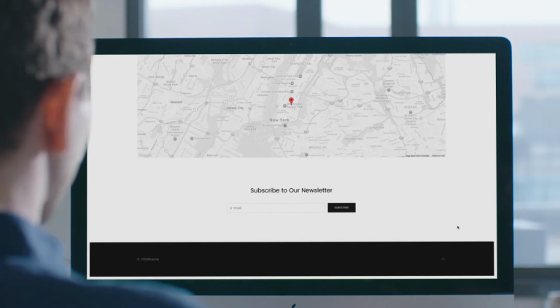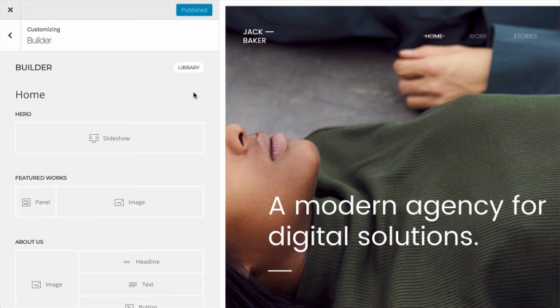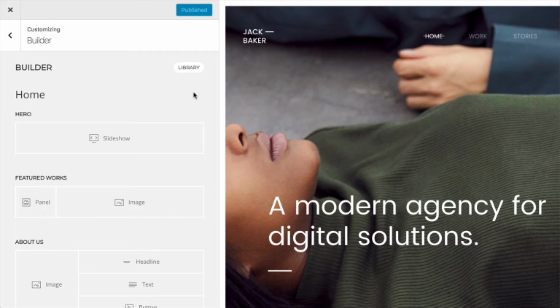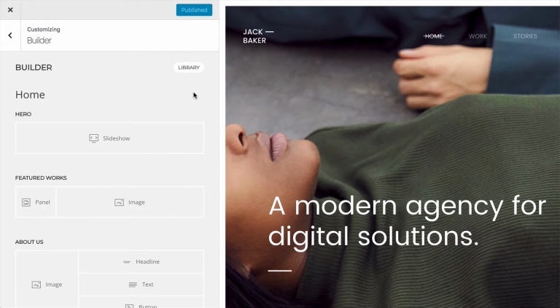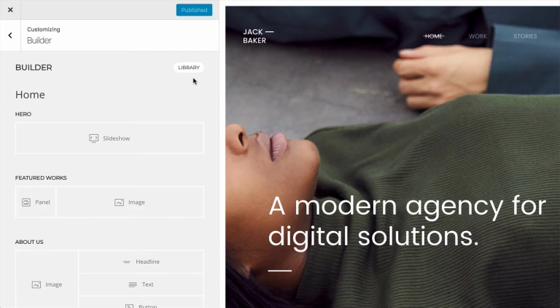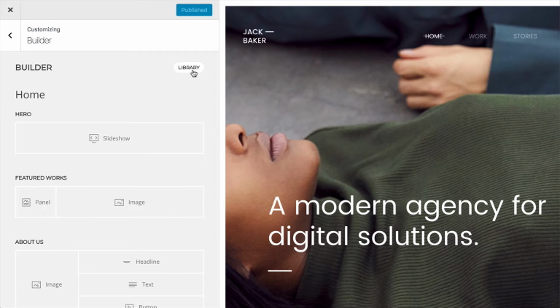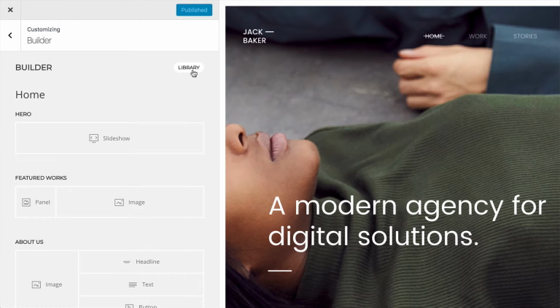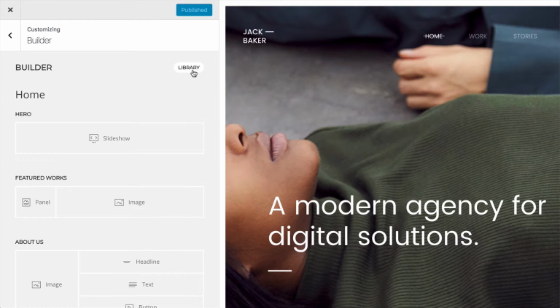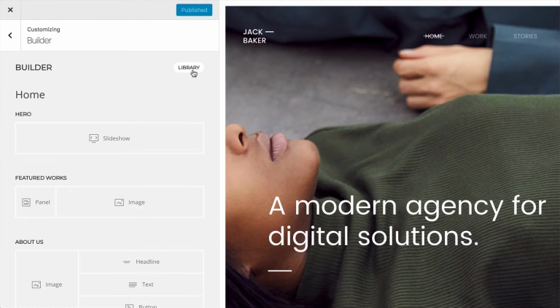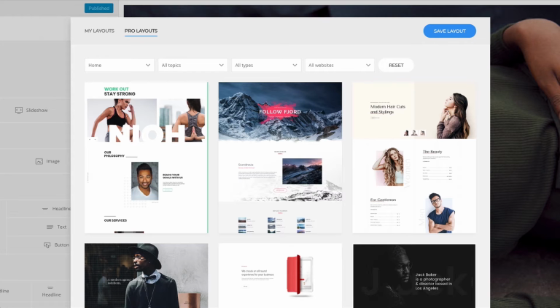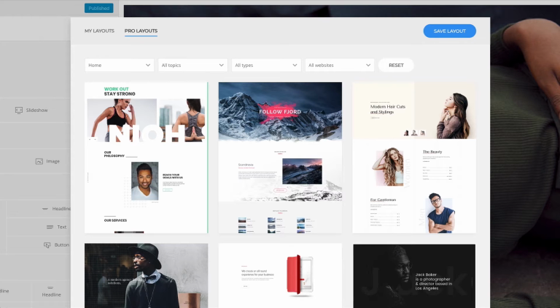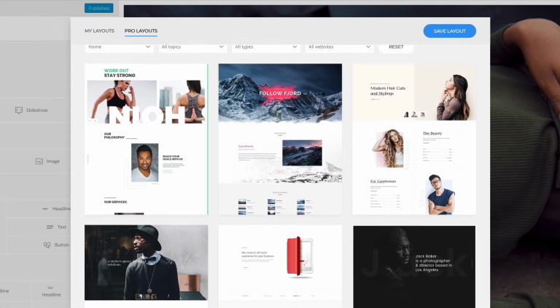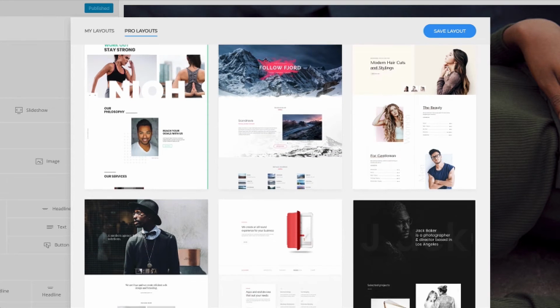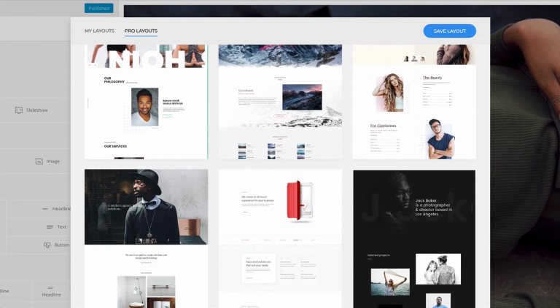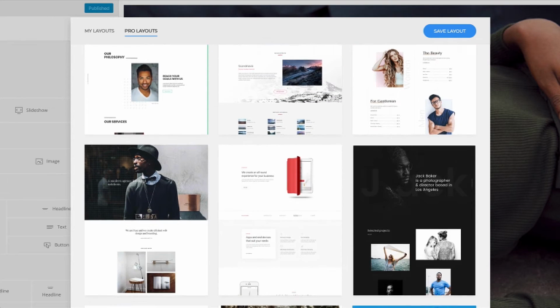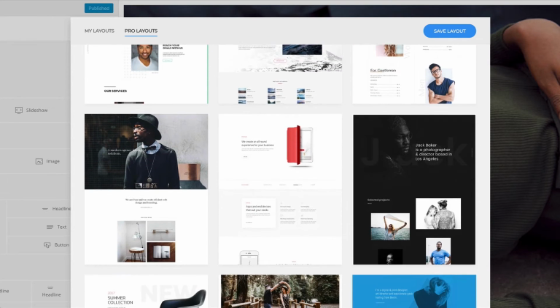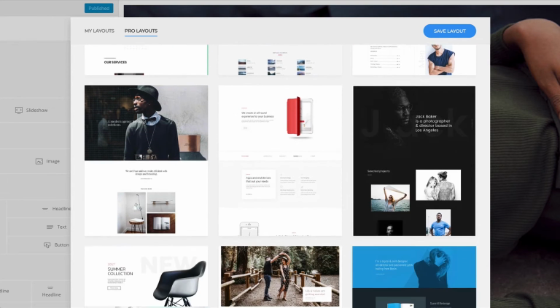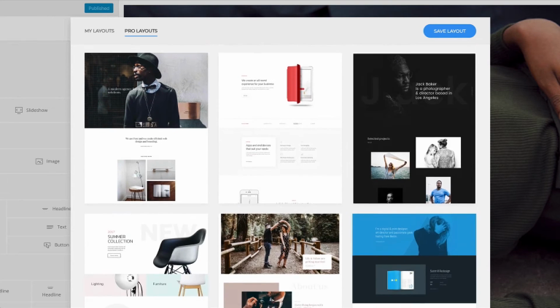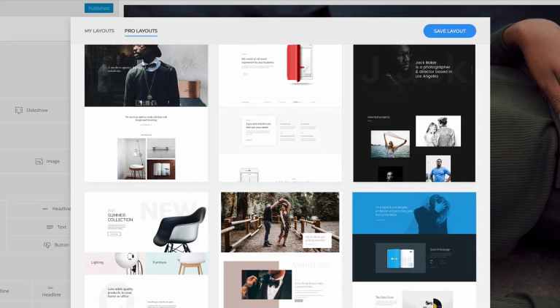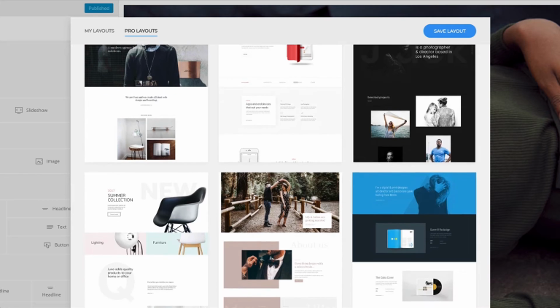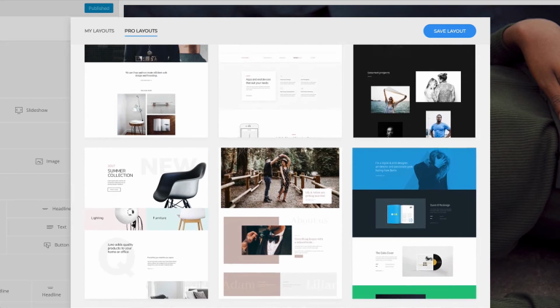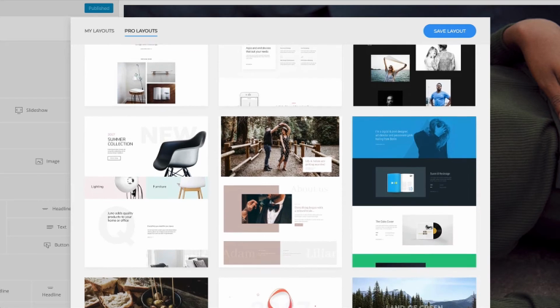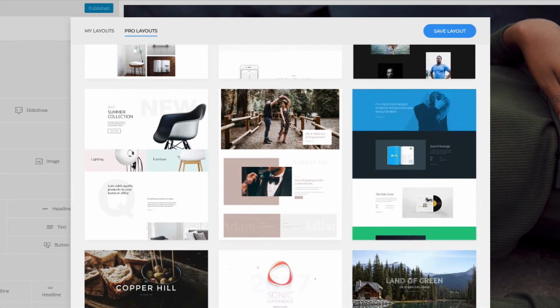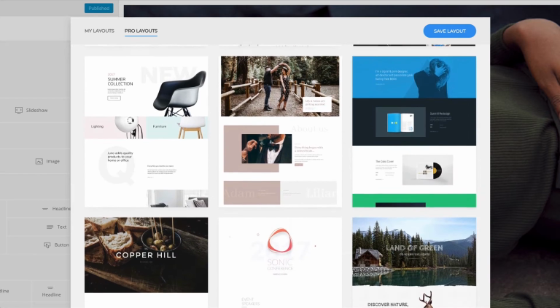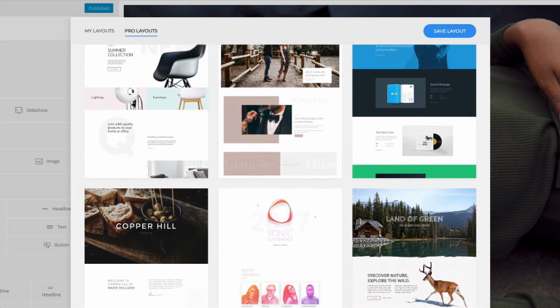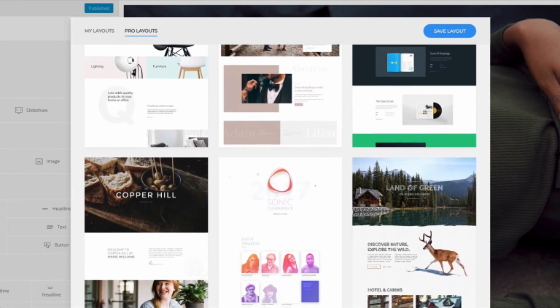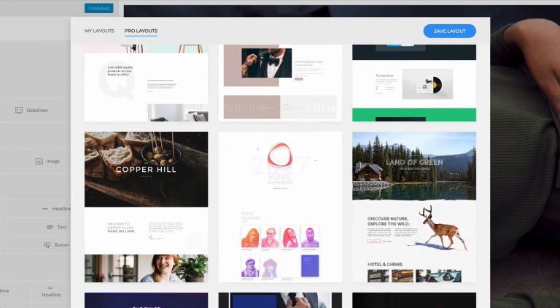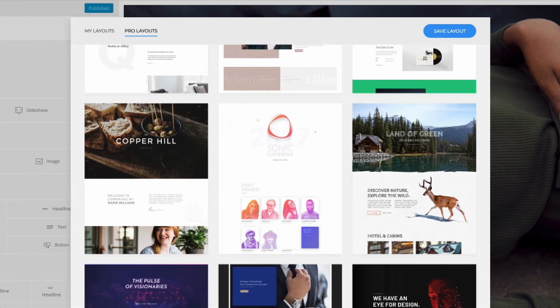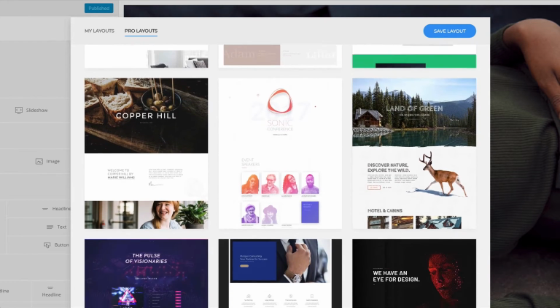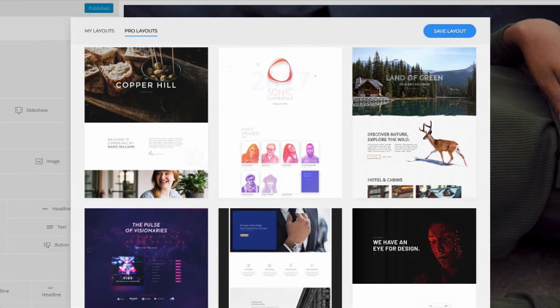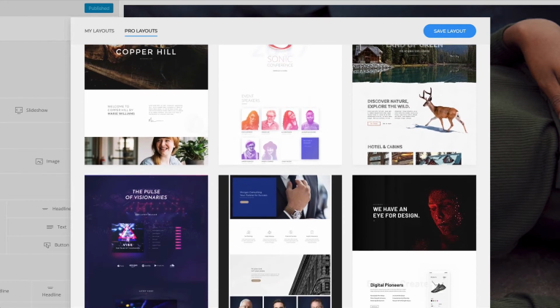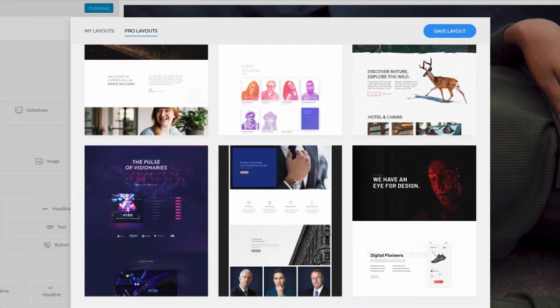Speed up the design process with over 100 pre-built layouts from the Layout Library. Just pick what you like and make it your own.